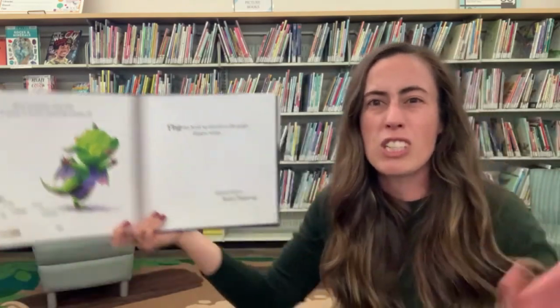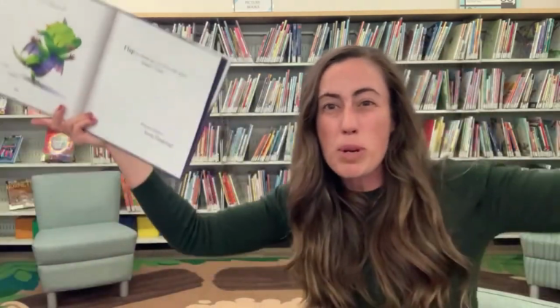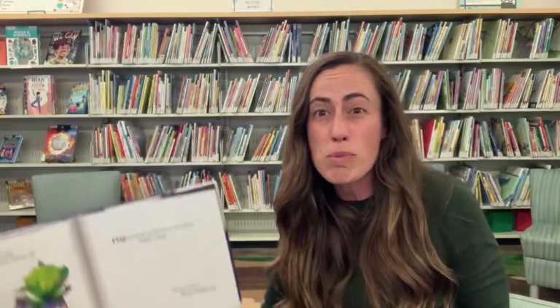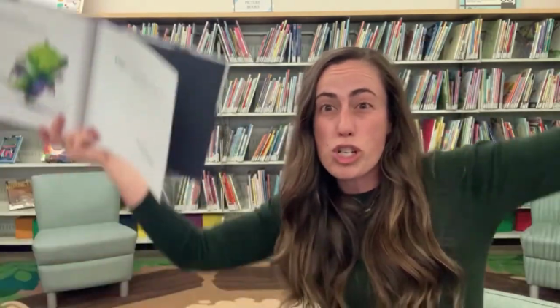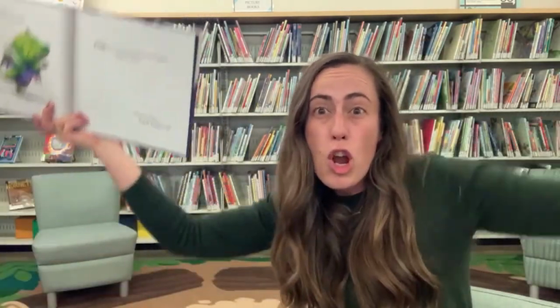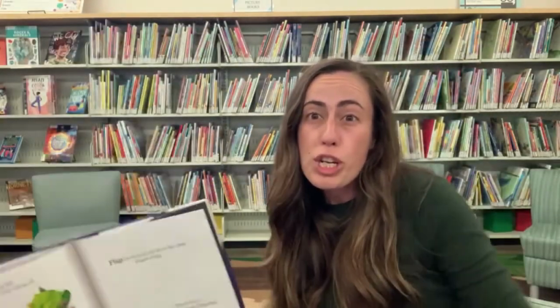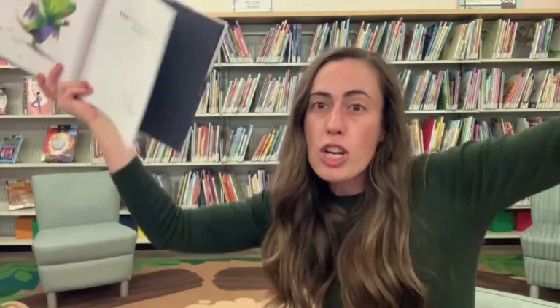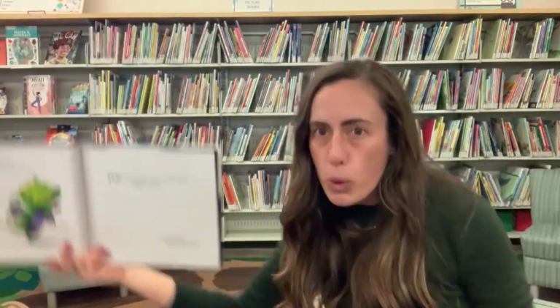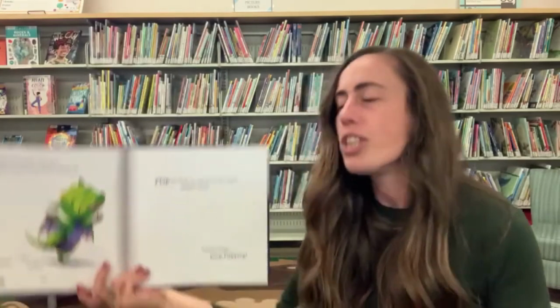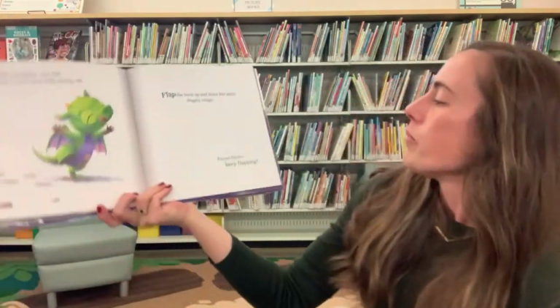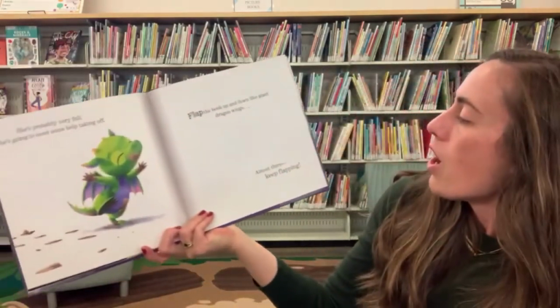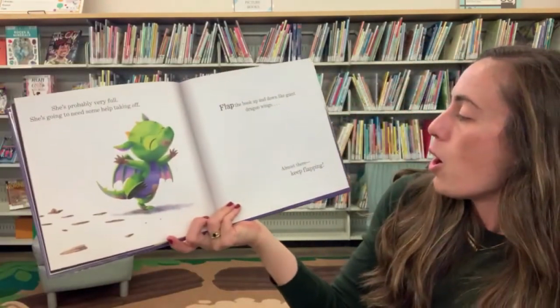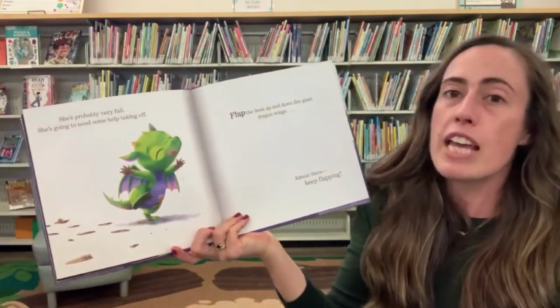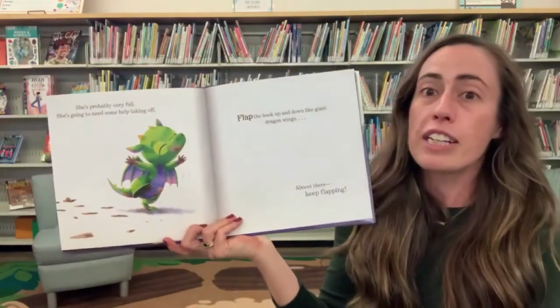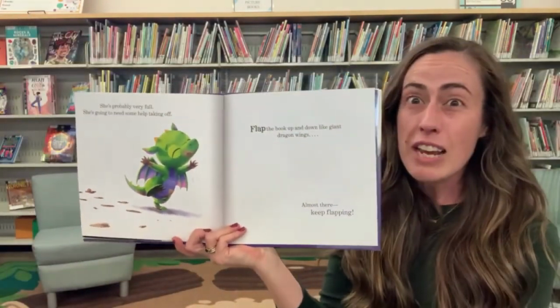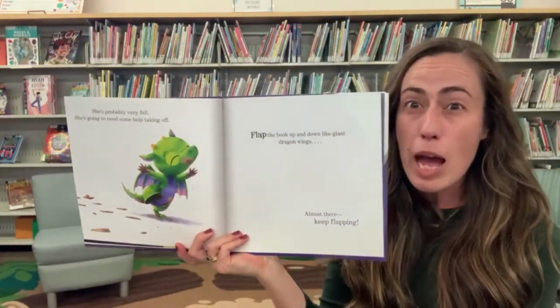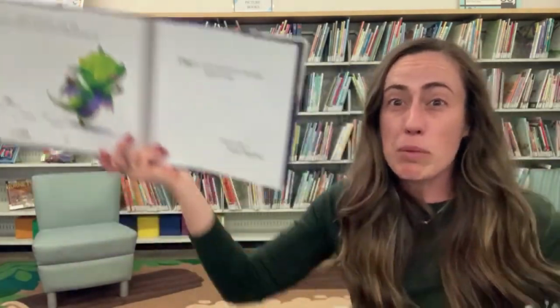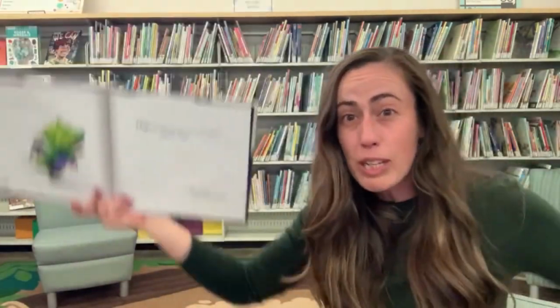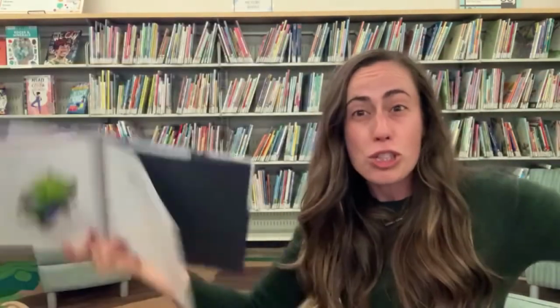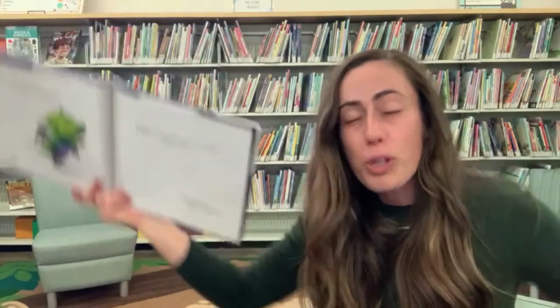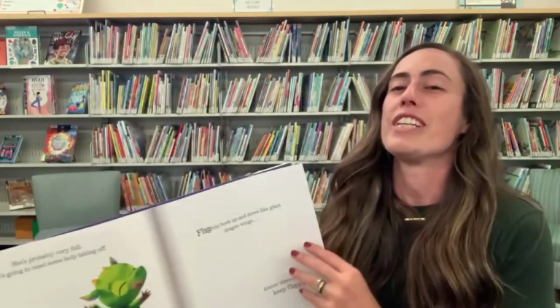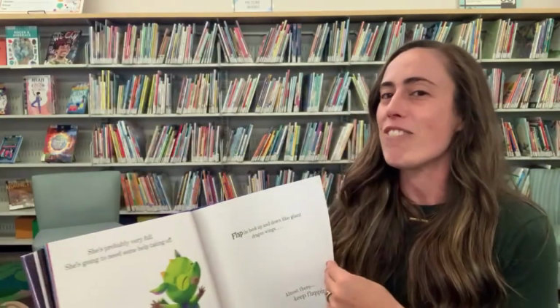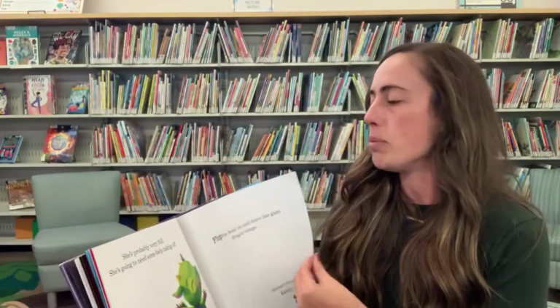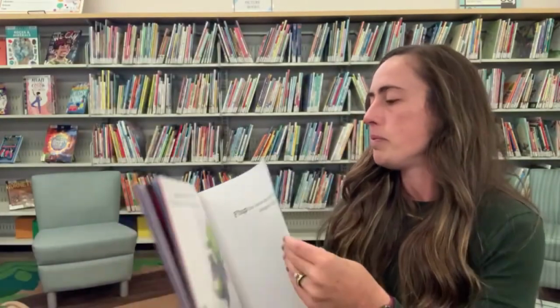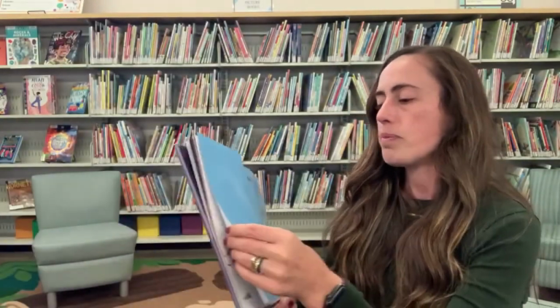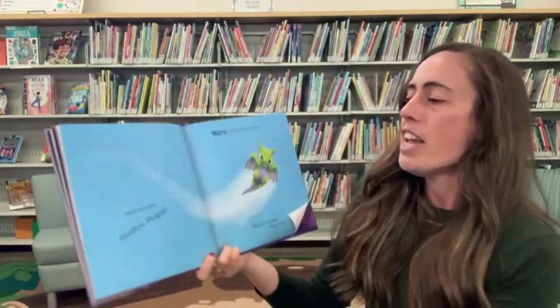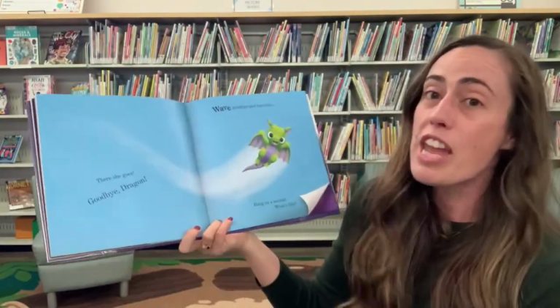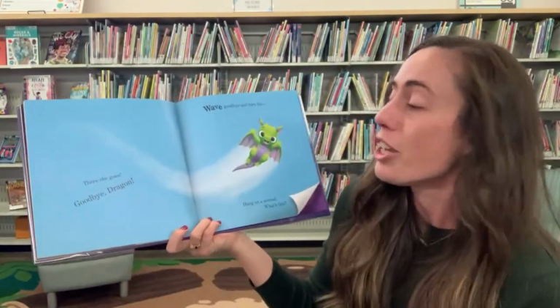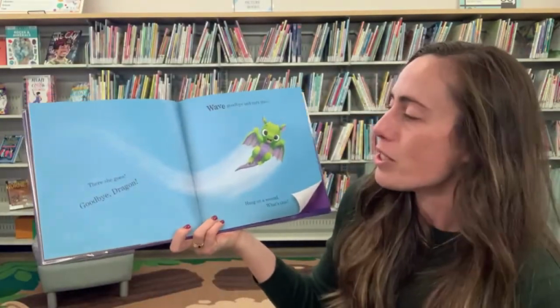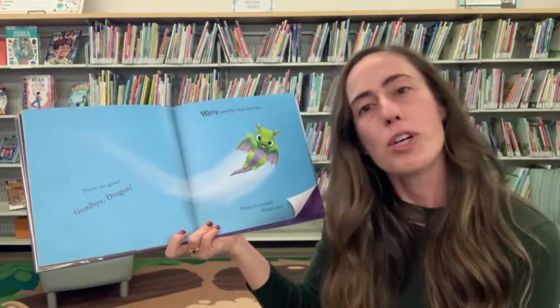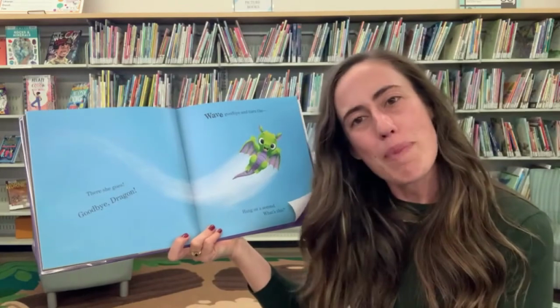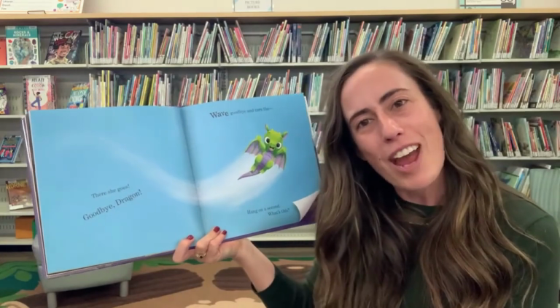Can you guys flap your arms? Whoosh, whoosh, whoosh. Almost there. Keep flapping. Keep going. Whoosh, whoosh. Let's see if that helps. There she goes. Goodbye dragon.